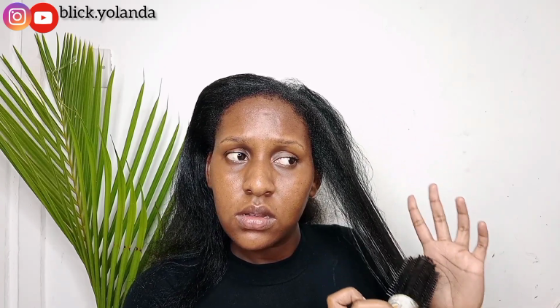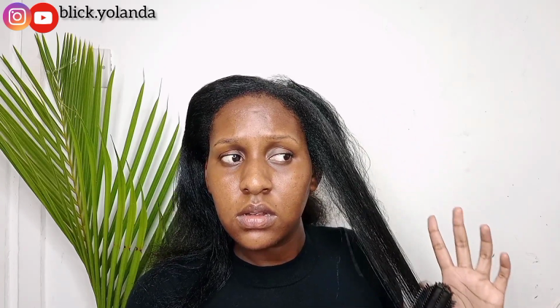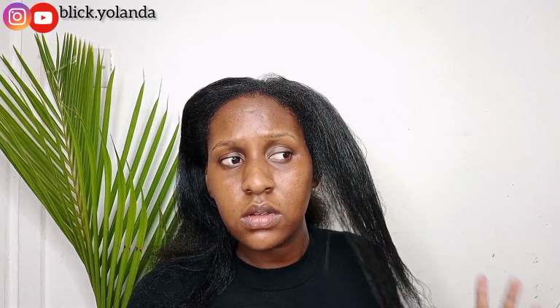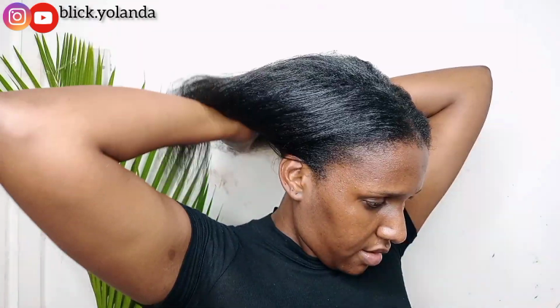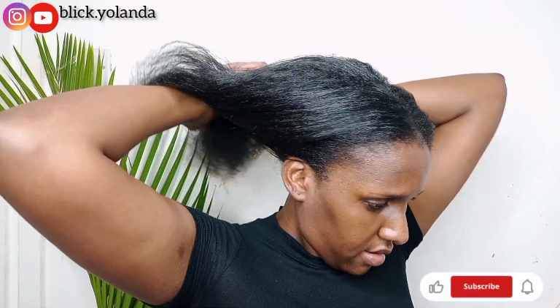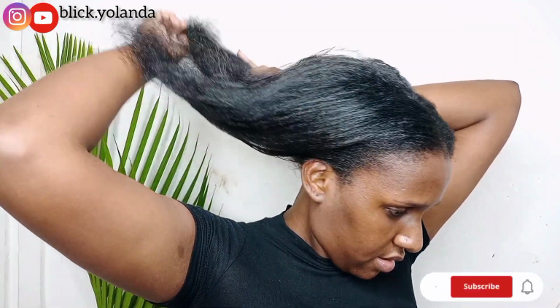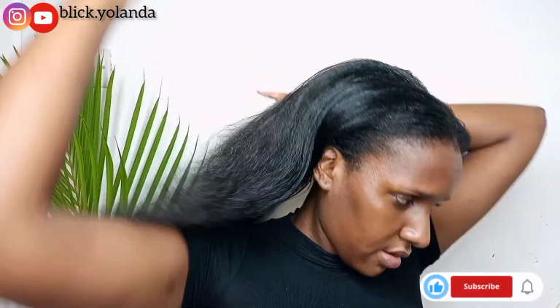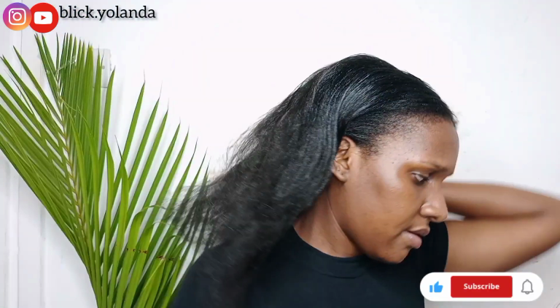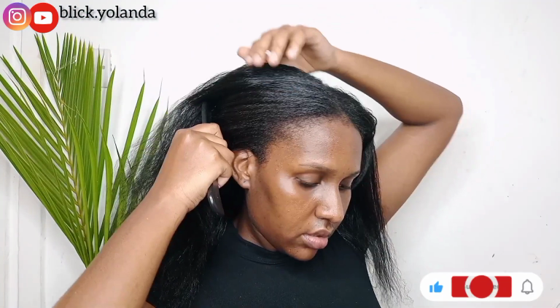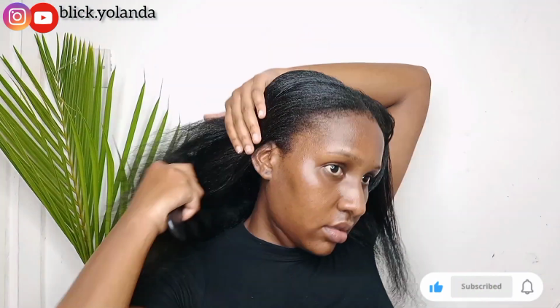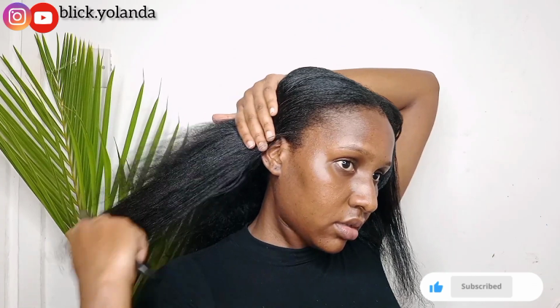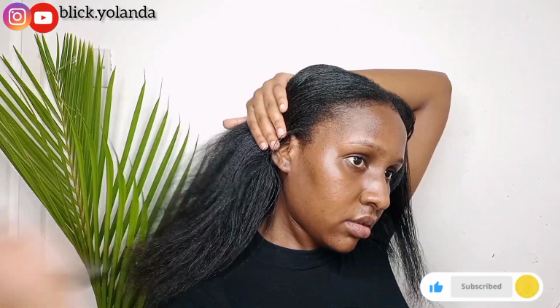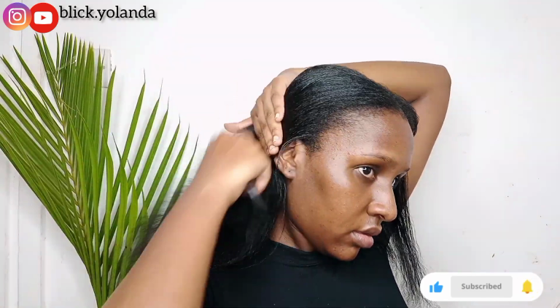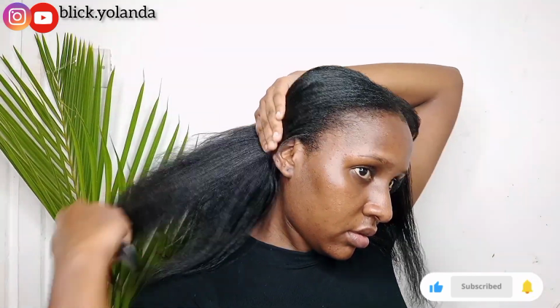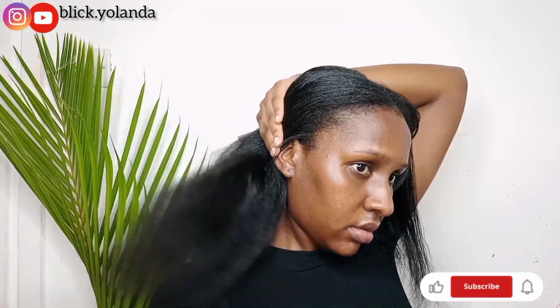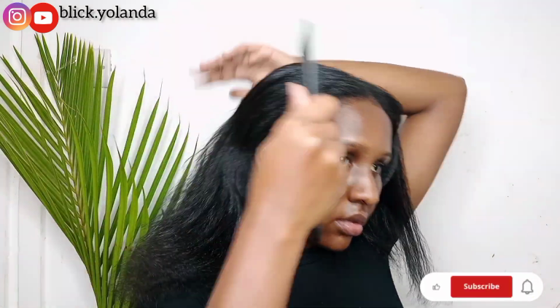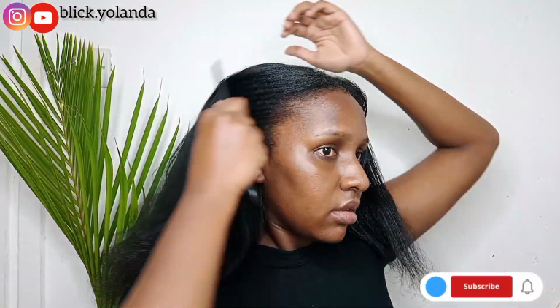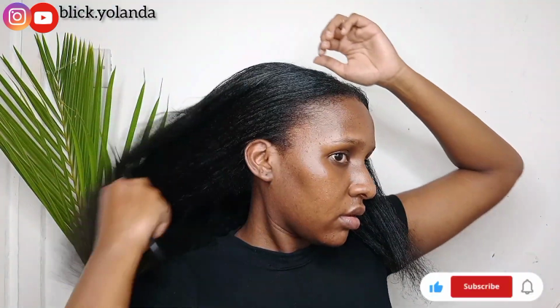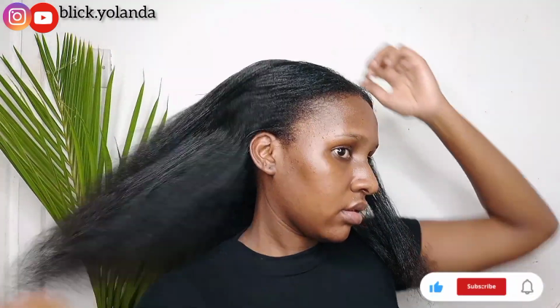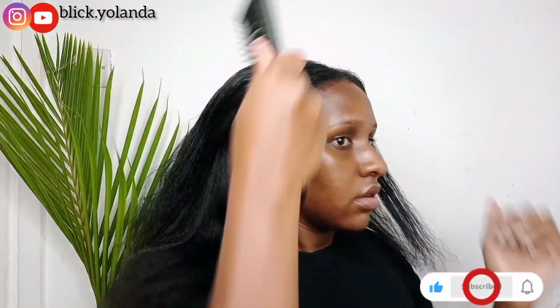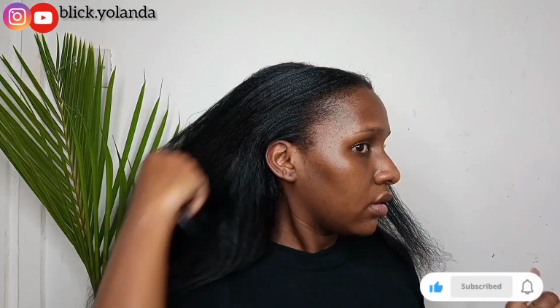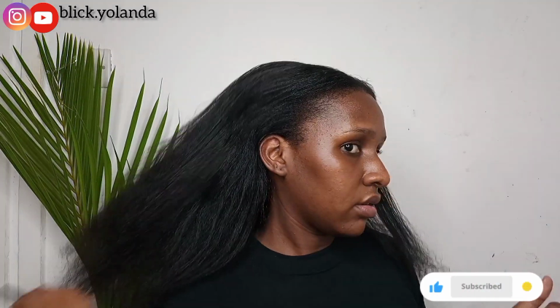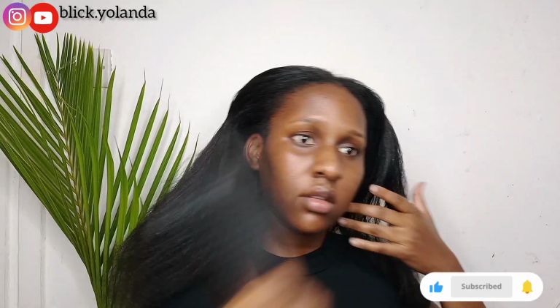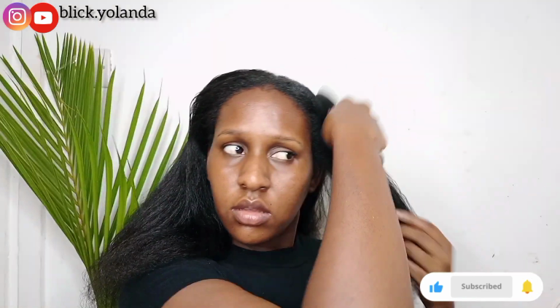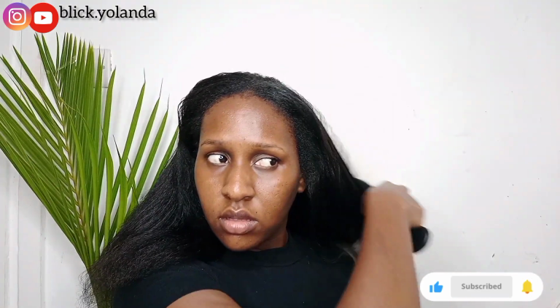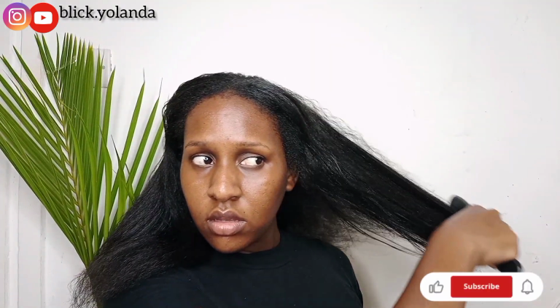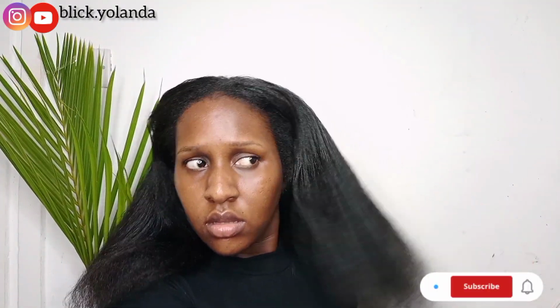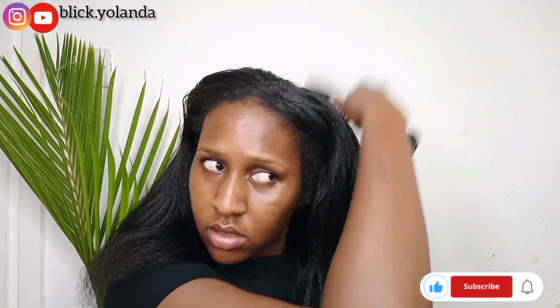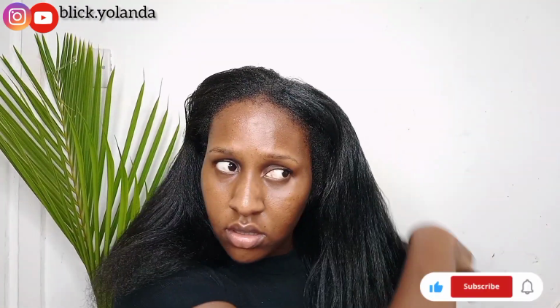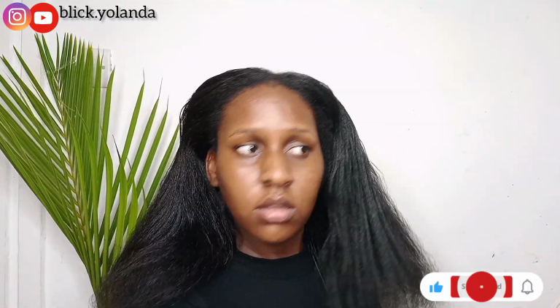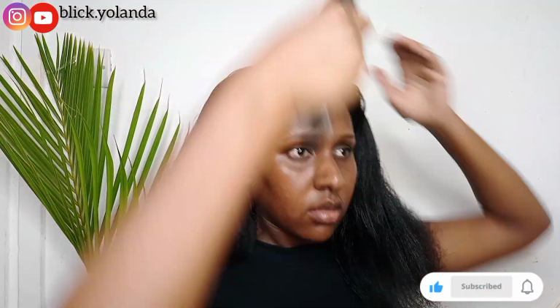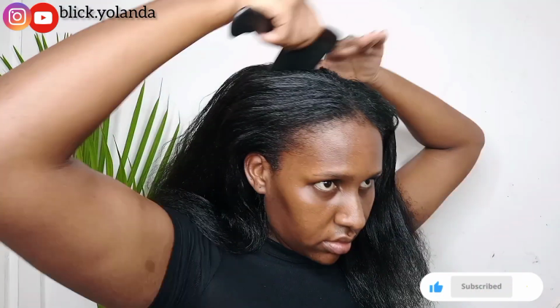The part of the hair that I already blow dried I'm going to comb through using a wide tooth comb, just to make sure I don't leave any knots before going back in with the blow dryer.